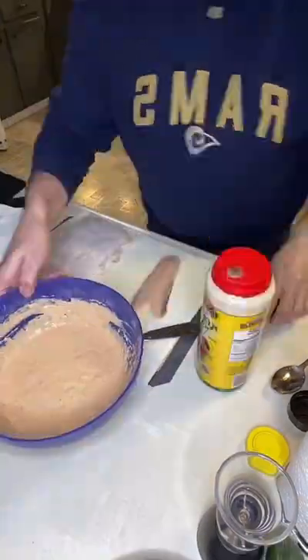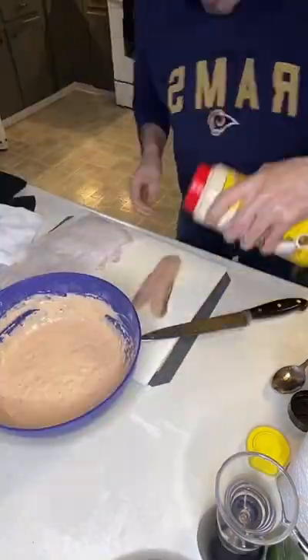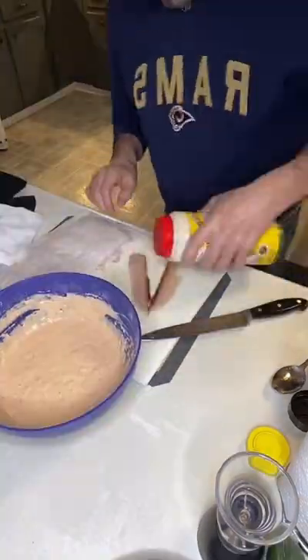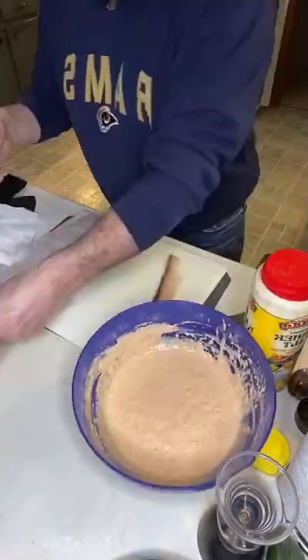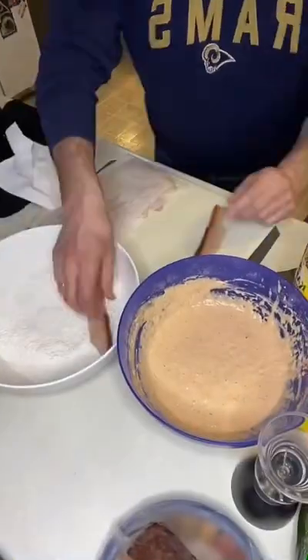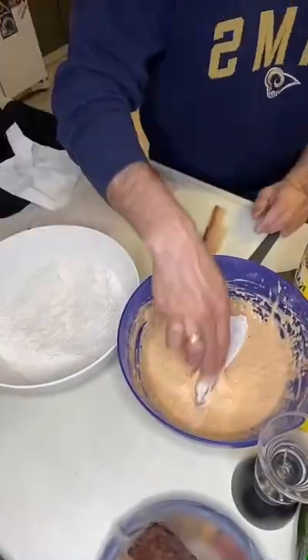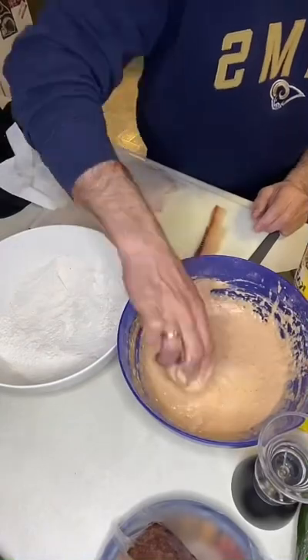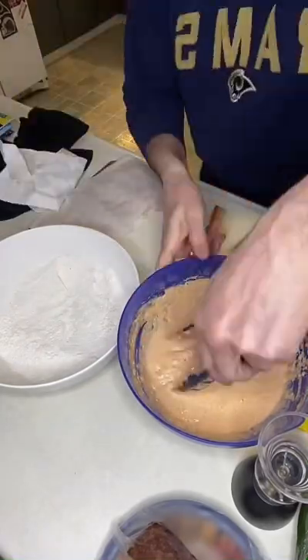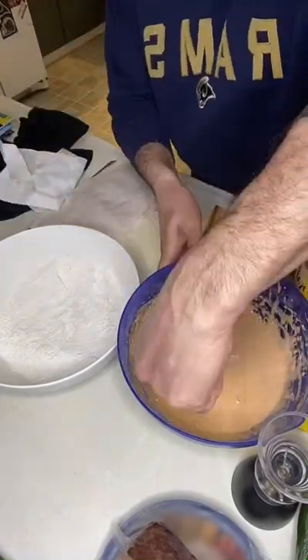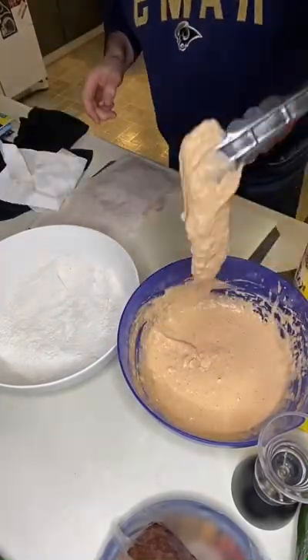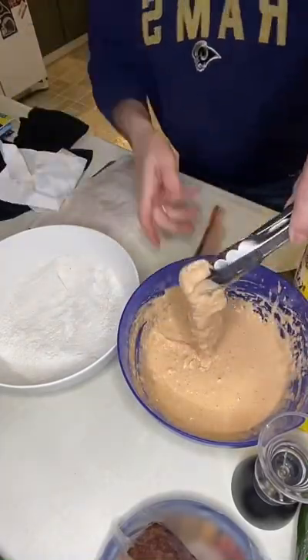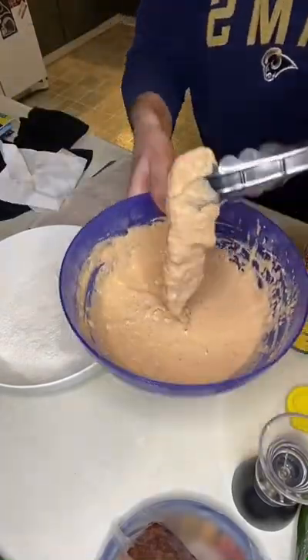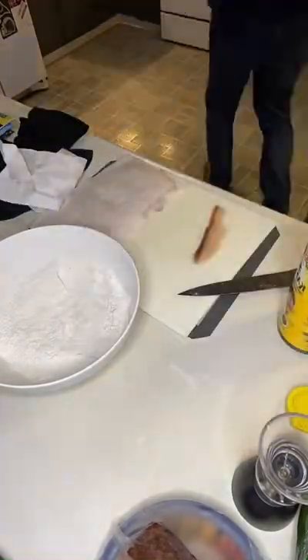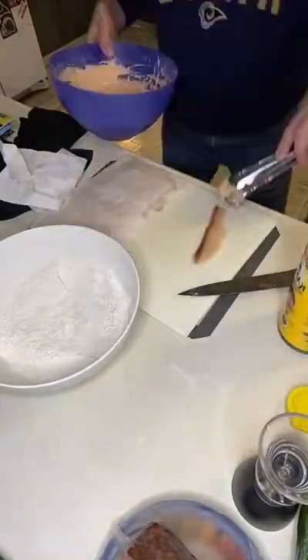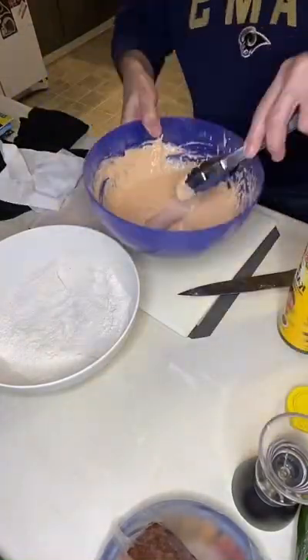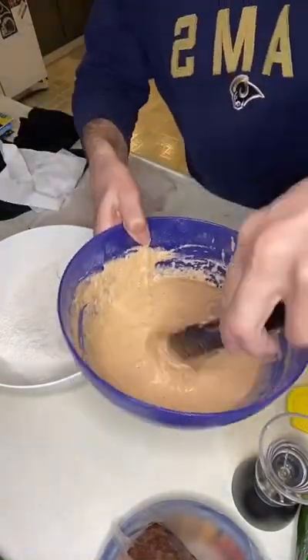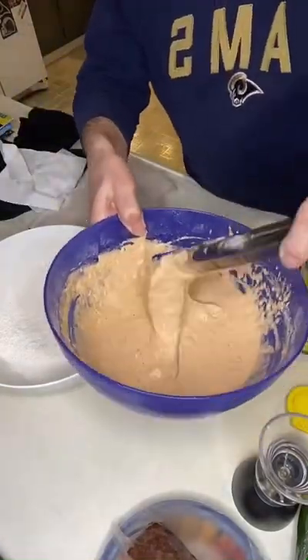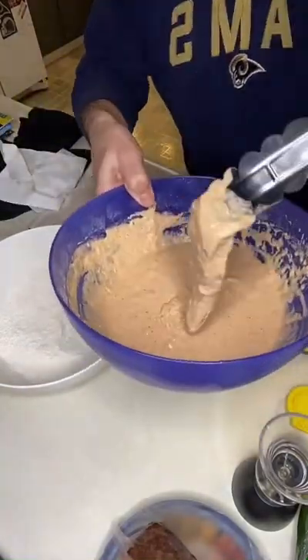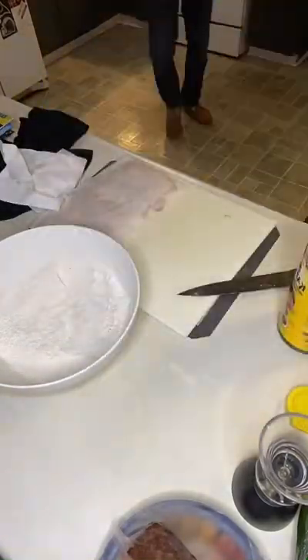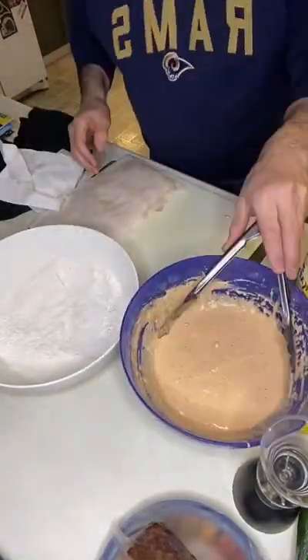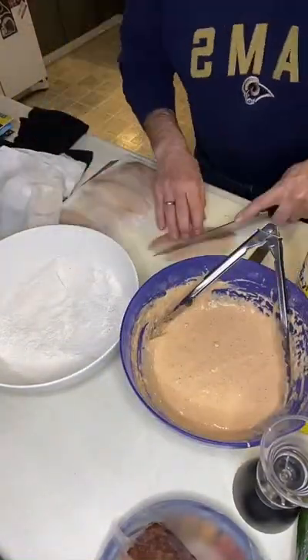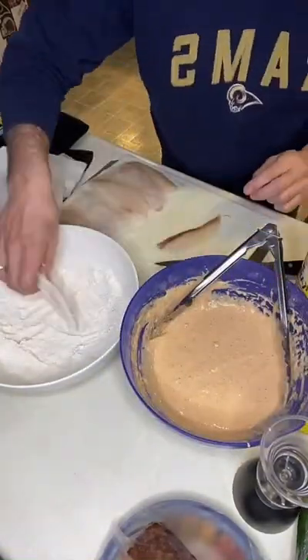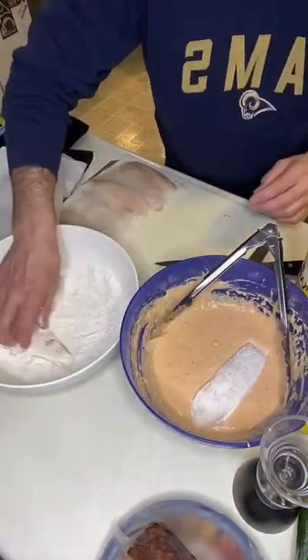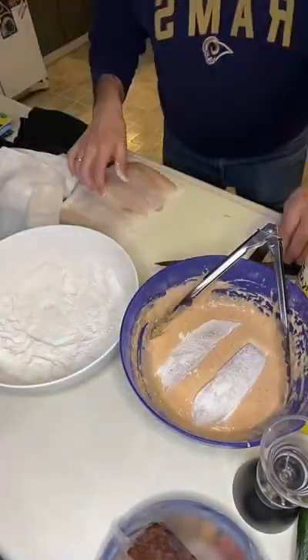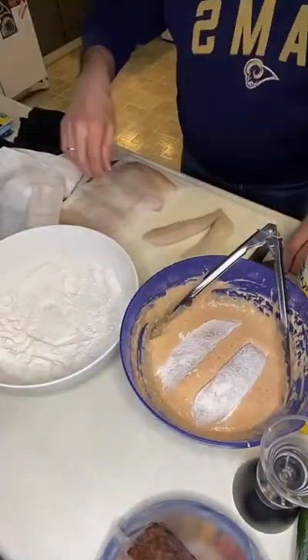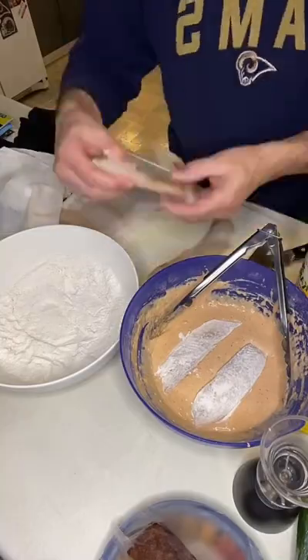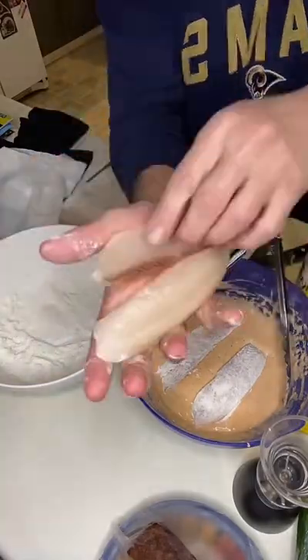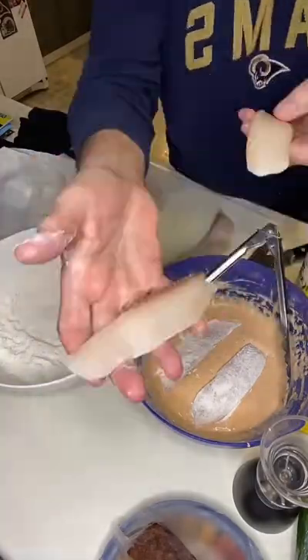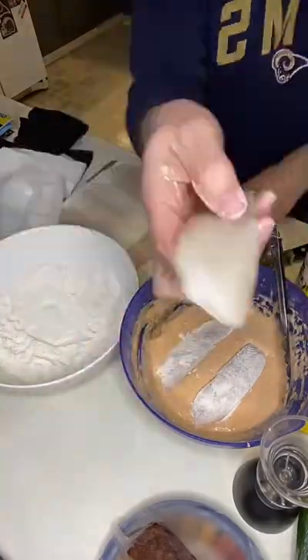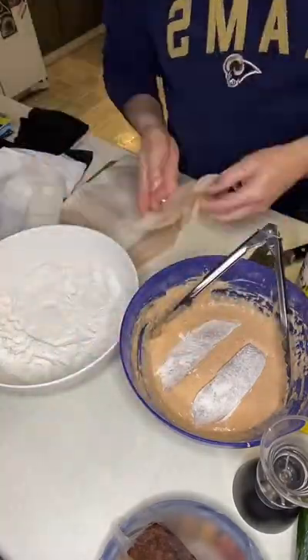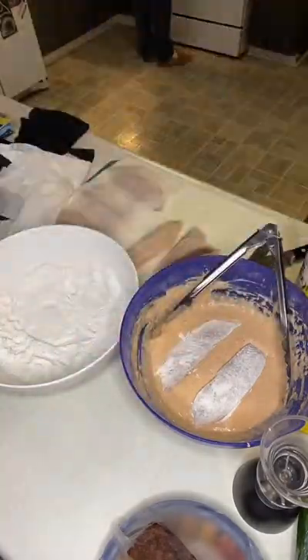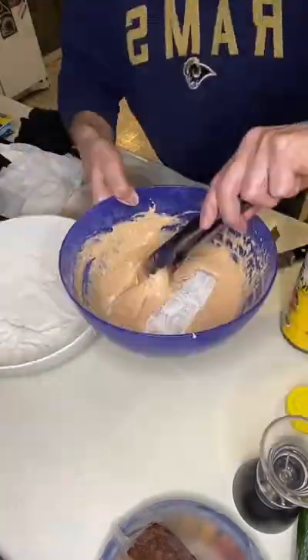Perfect. Make sure the fish is dry, put it into the flour, then into the batter, and then into the hot oil frying pan until you're all done.